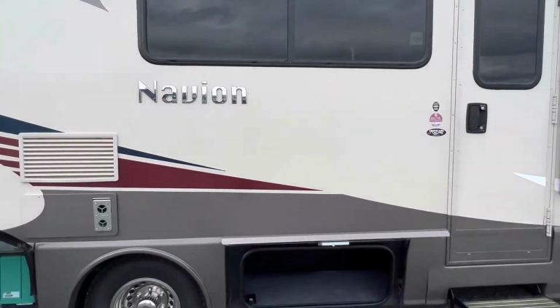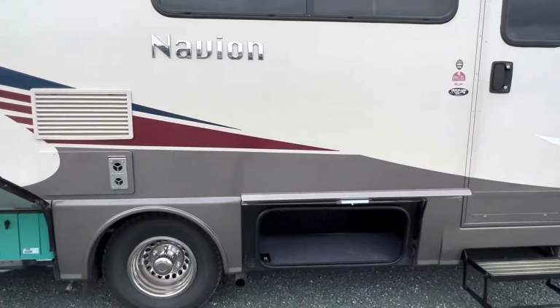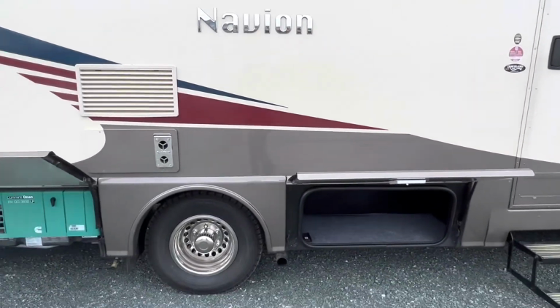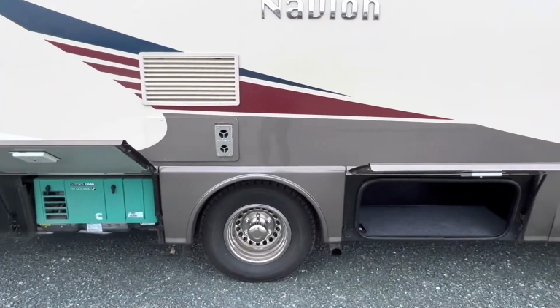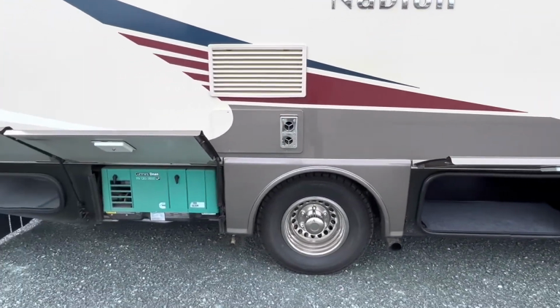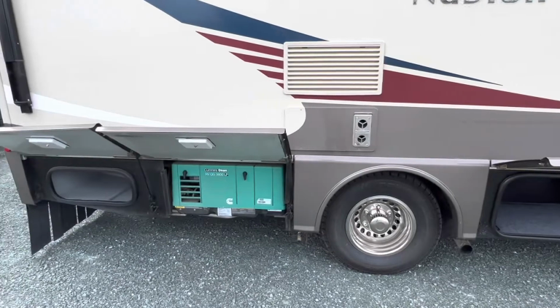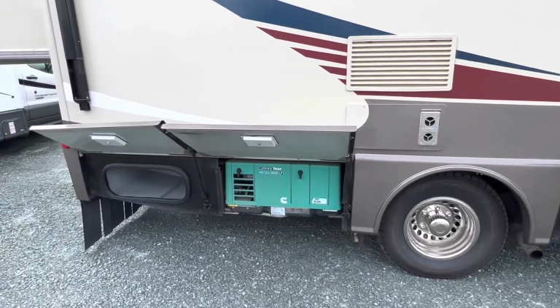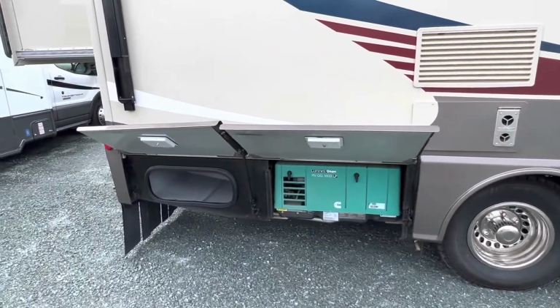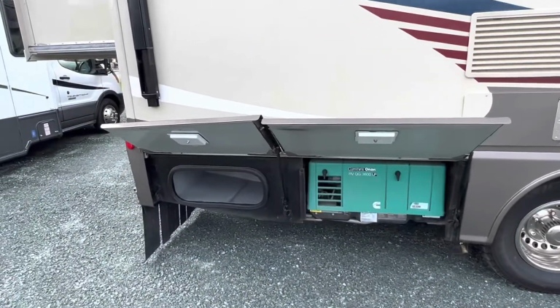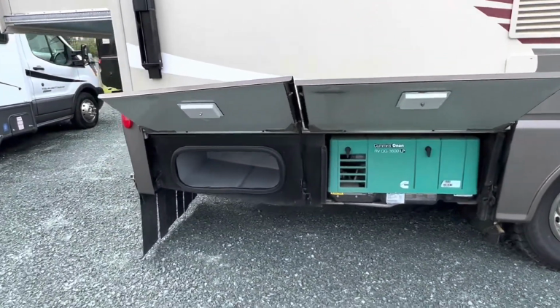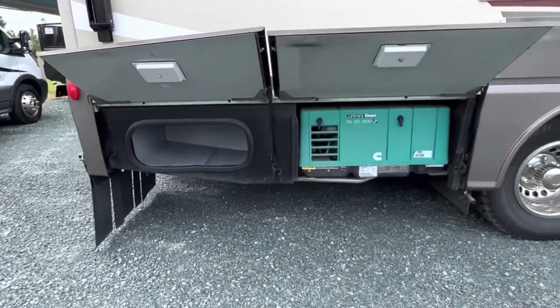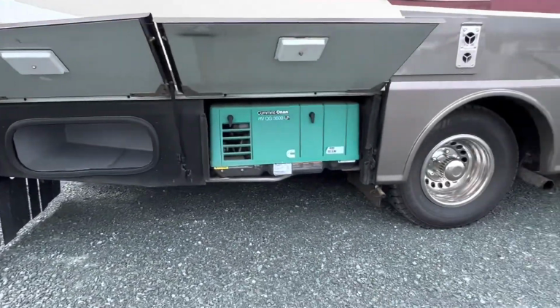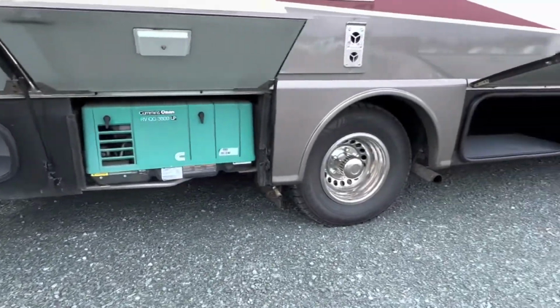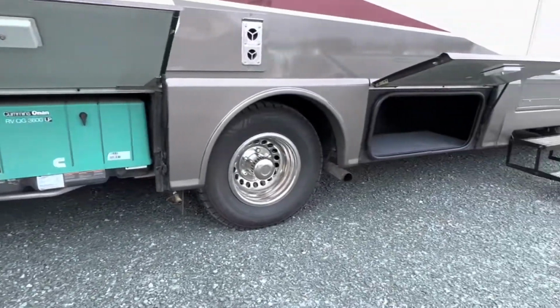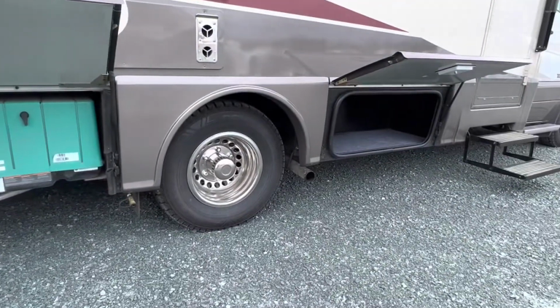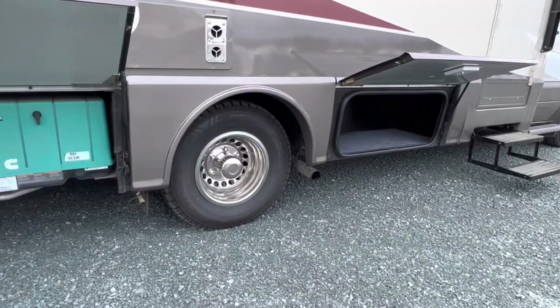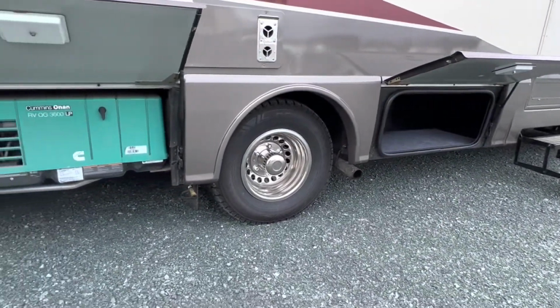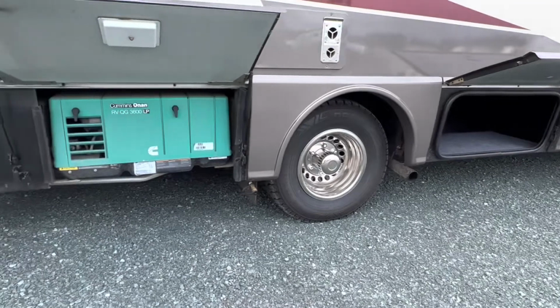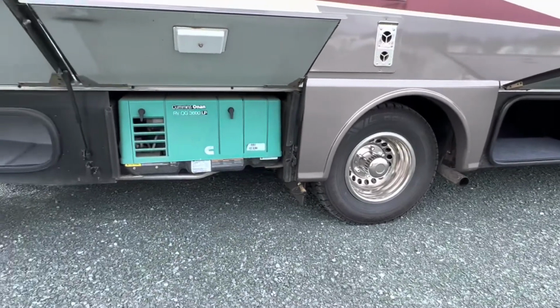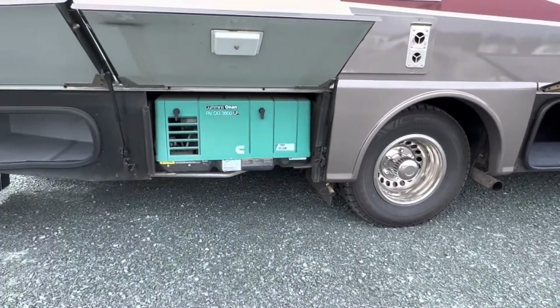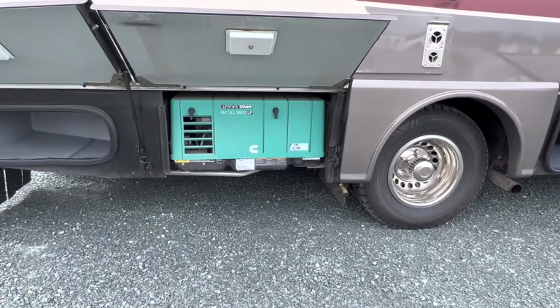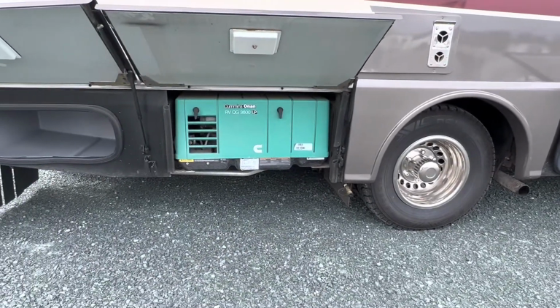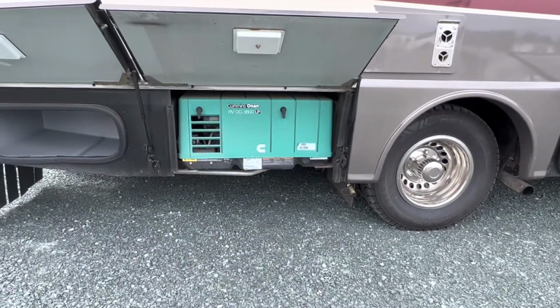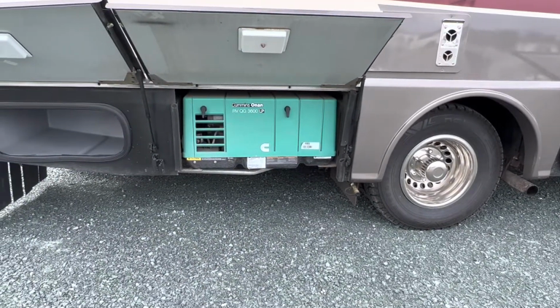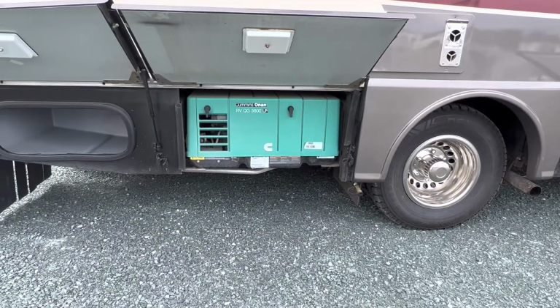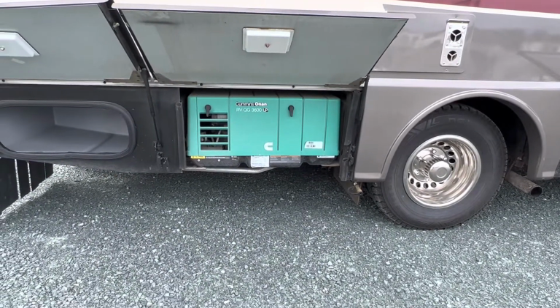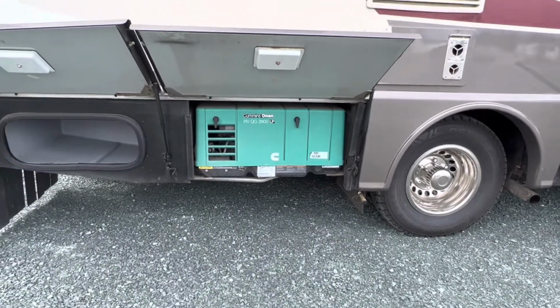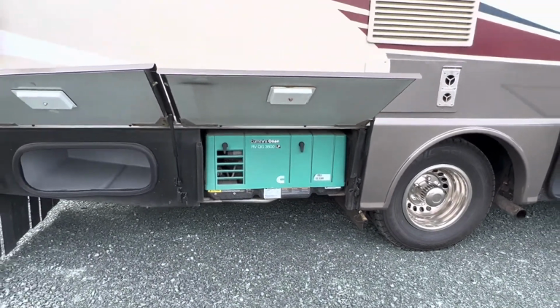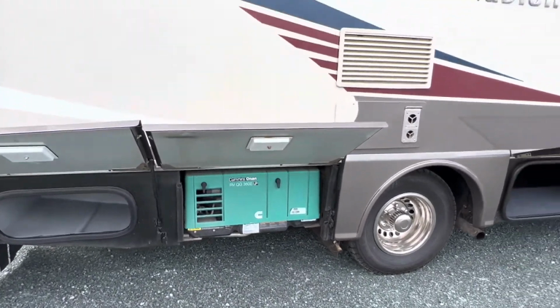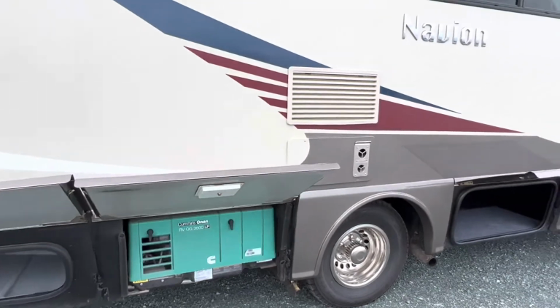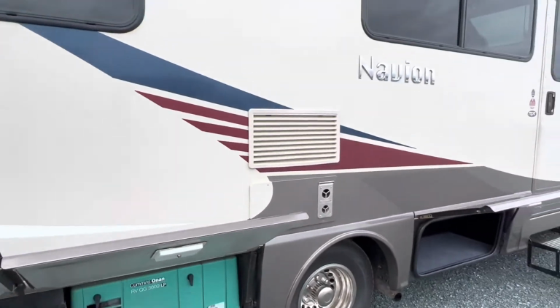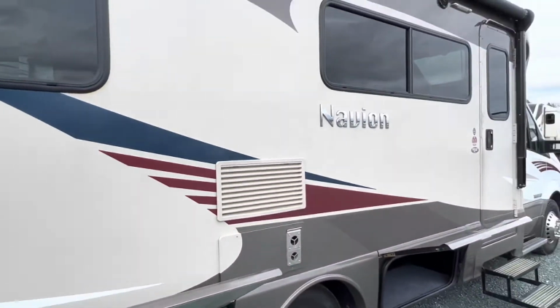What I like on this unit is the under-storage compartments that you've got, so you do have places to put your gear. You've also got a 3.6 kilowatt Cummins generator on the backside here, all controllable from inside.